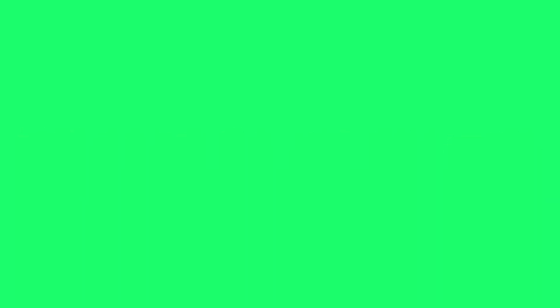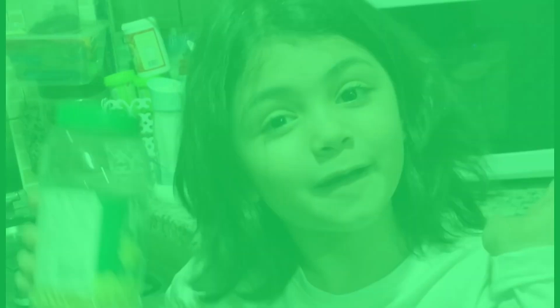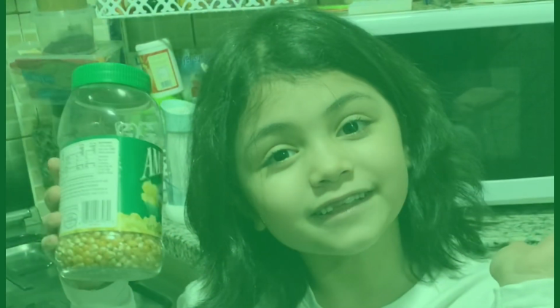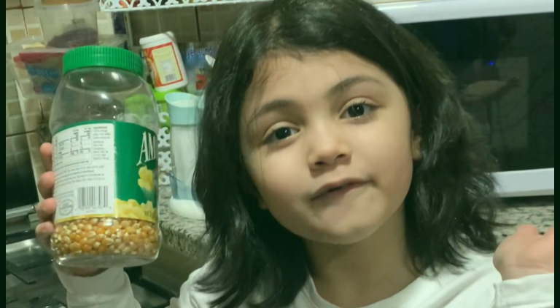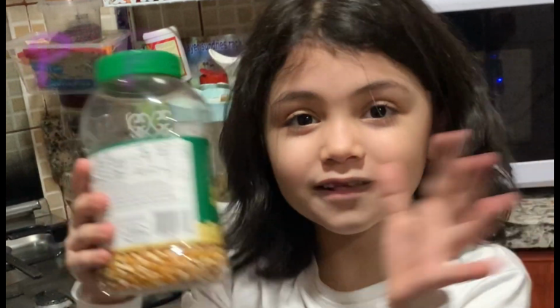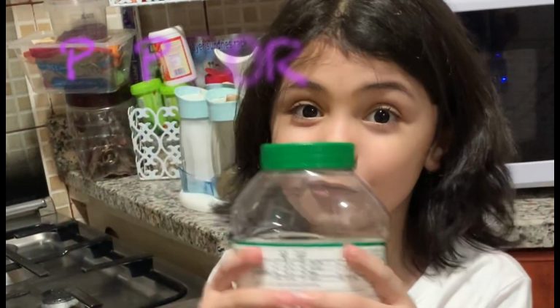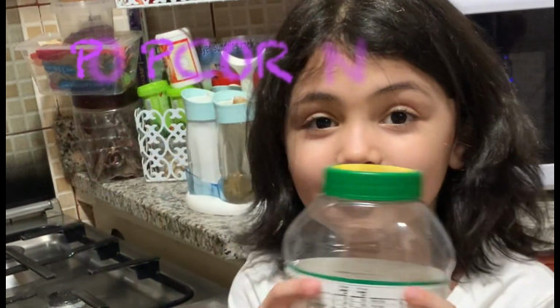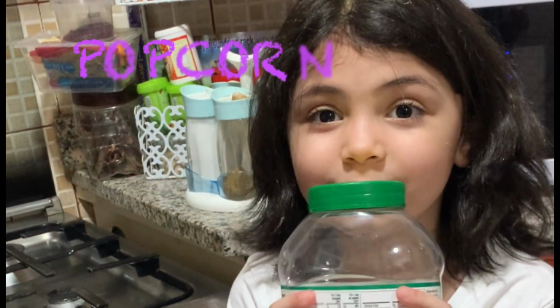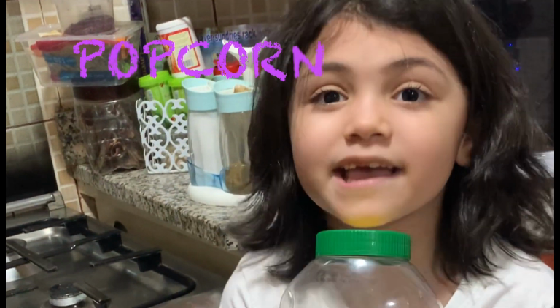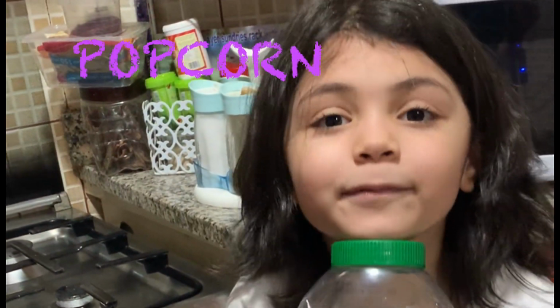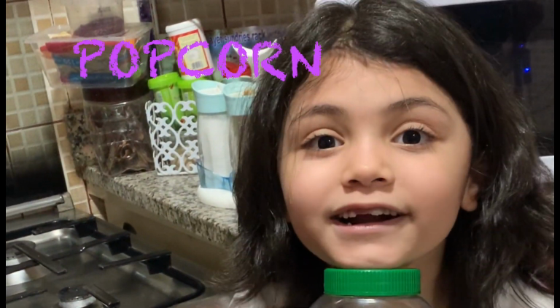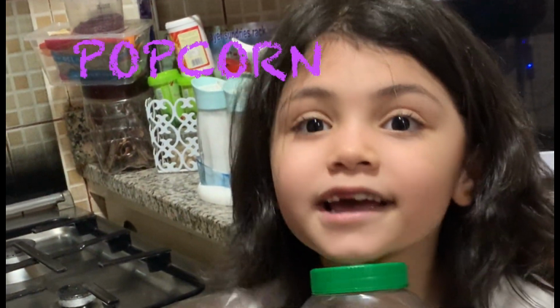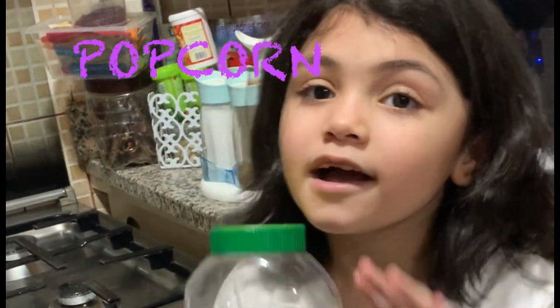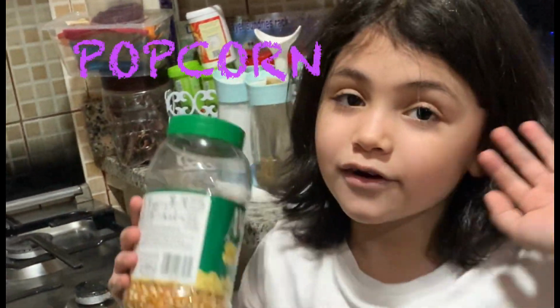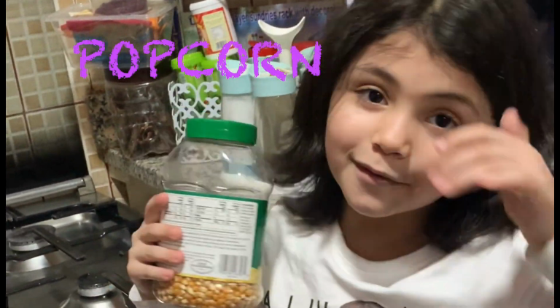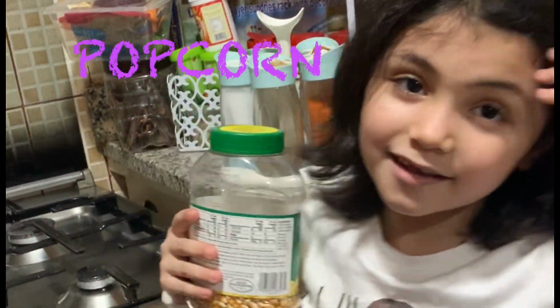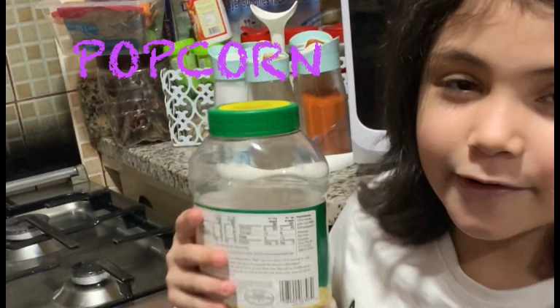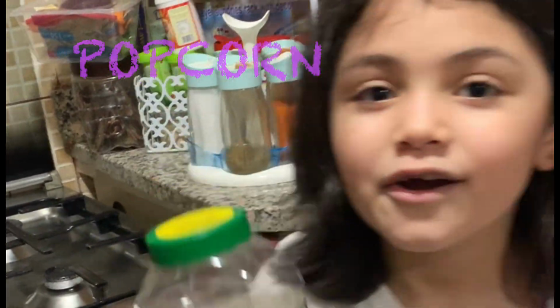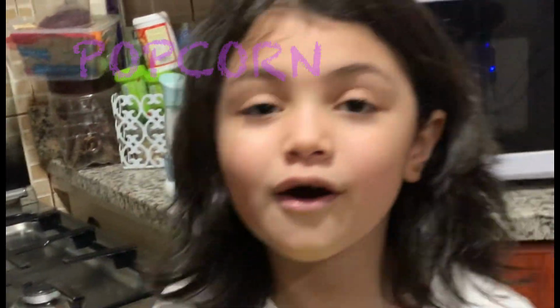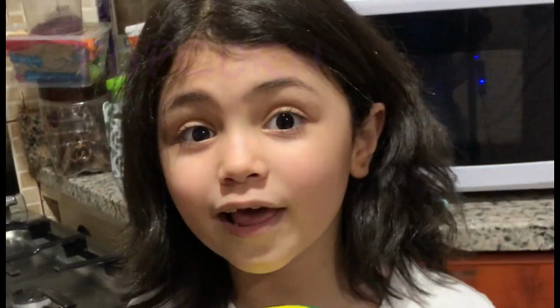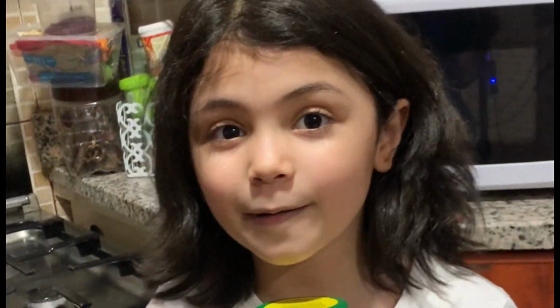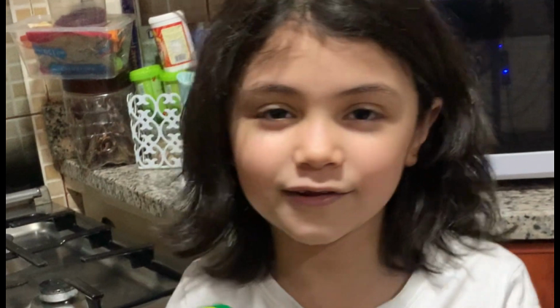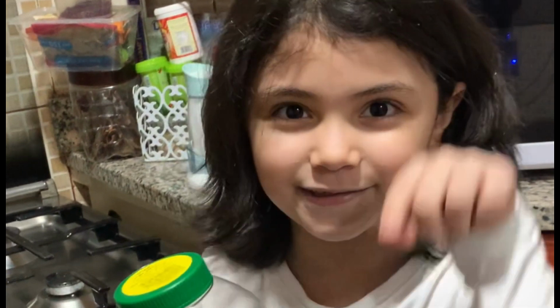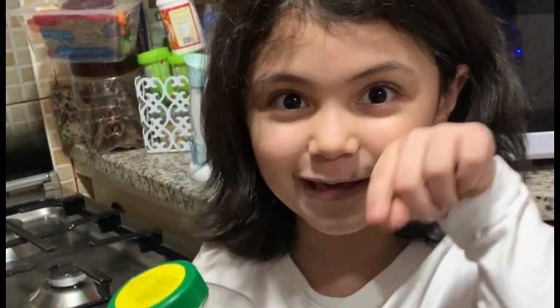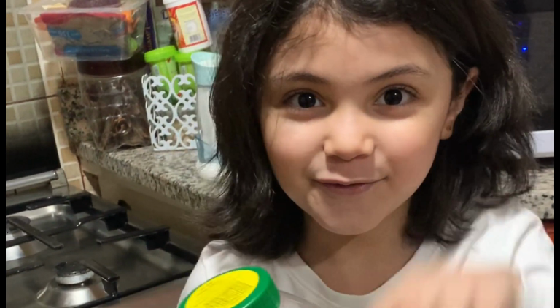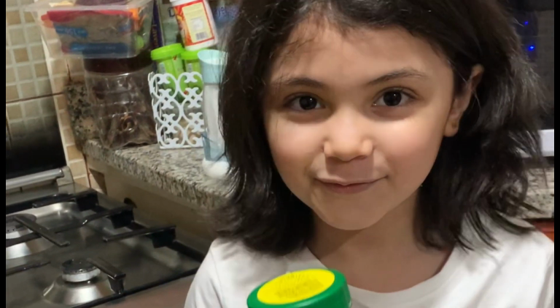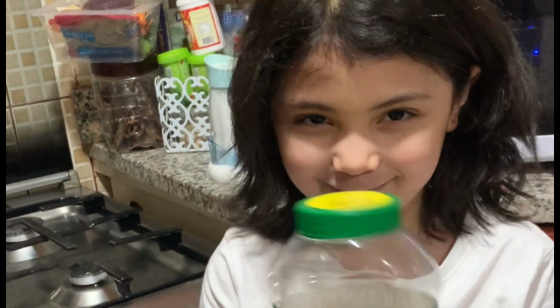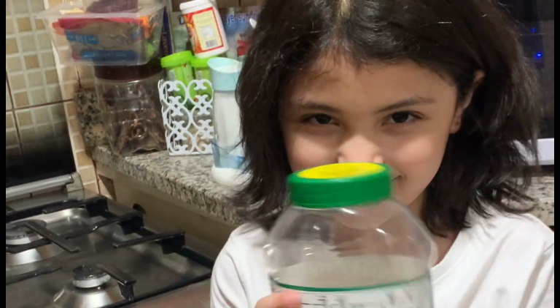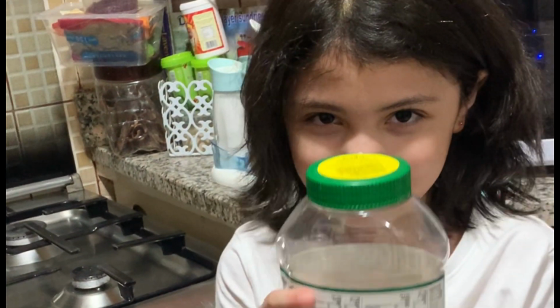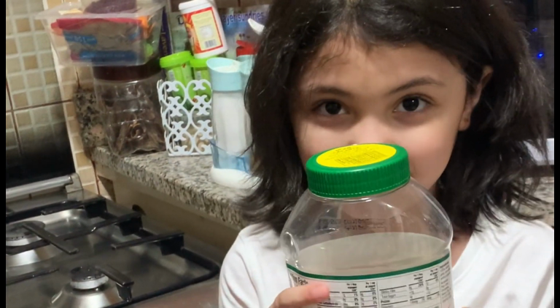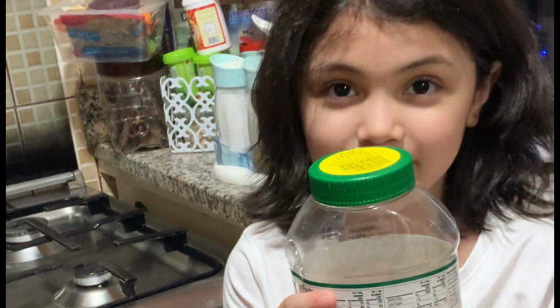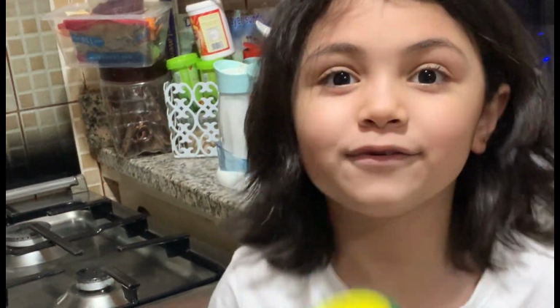Welcome everyone! So we're going to be making popcorn. I know everyone likes popcorn. Whoever likes popcorn, comment down below. And don't forget to subscribe.